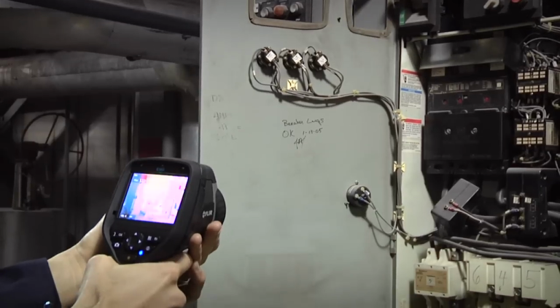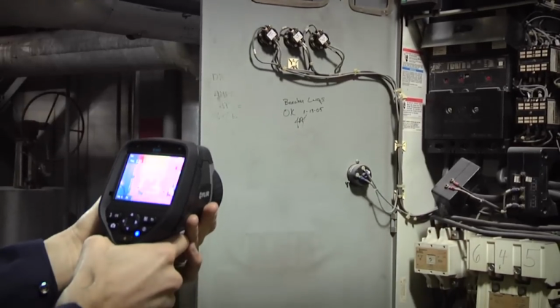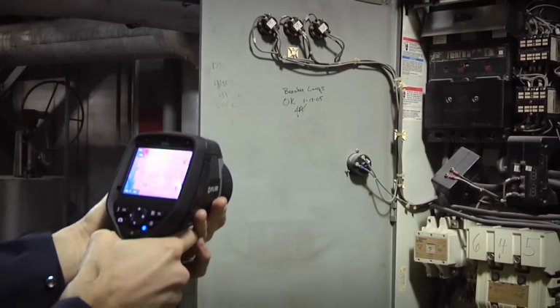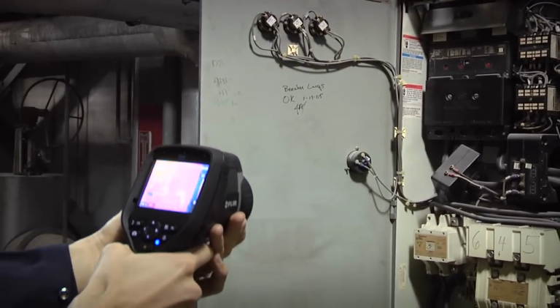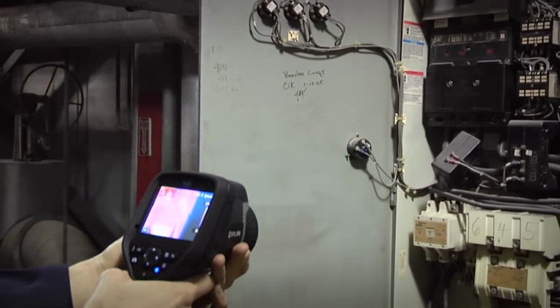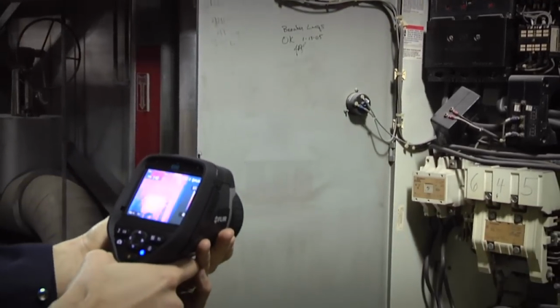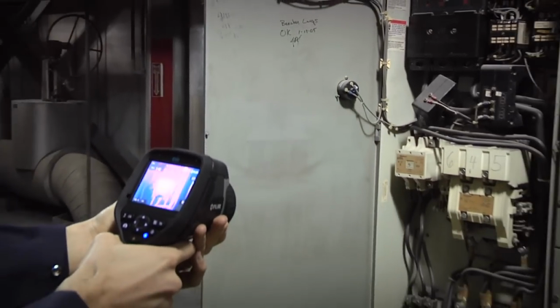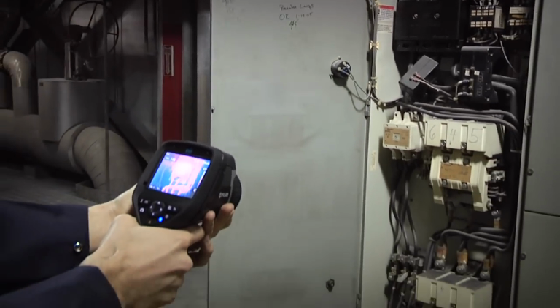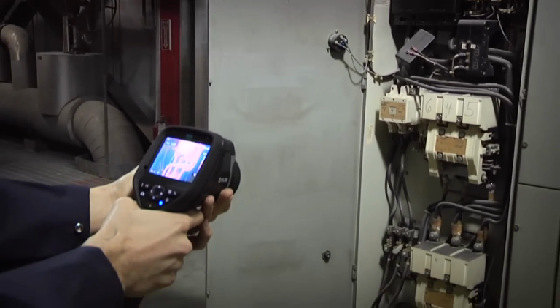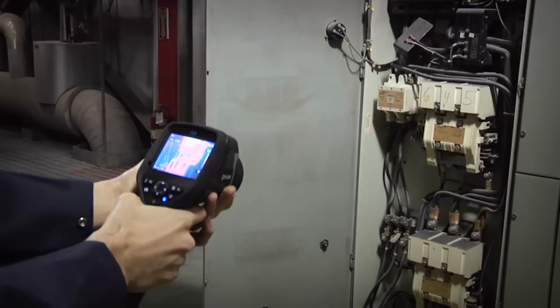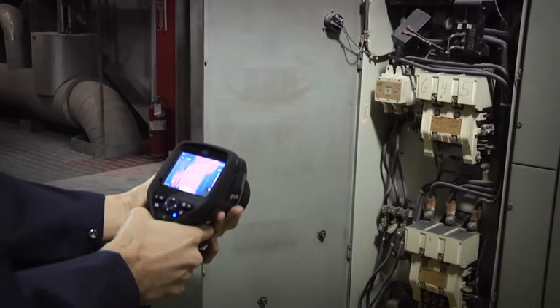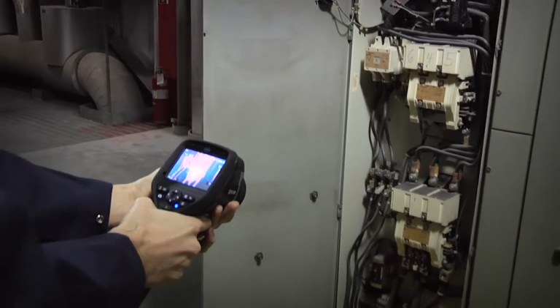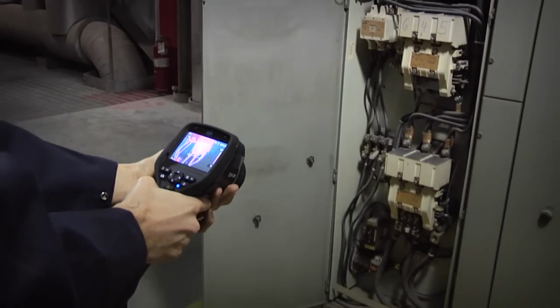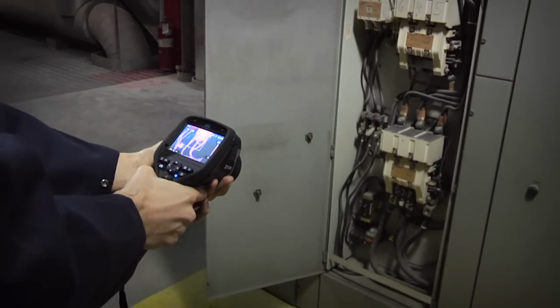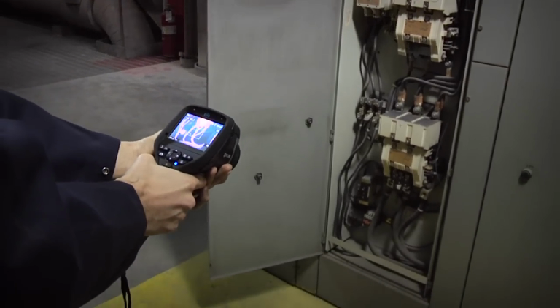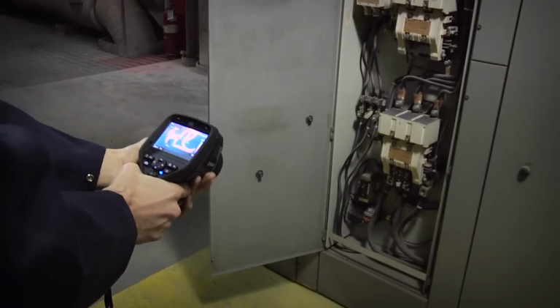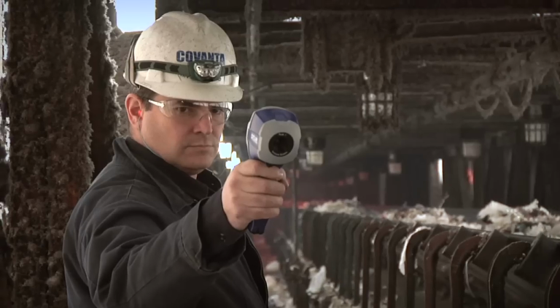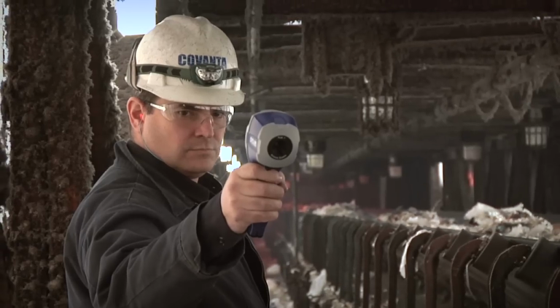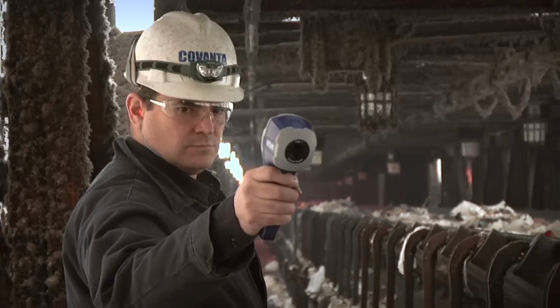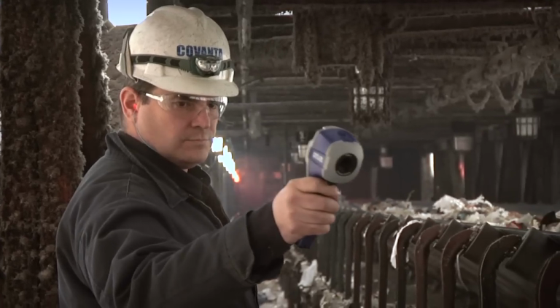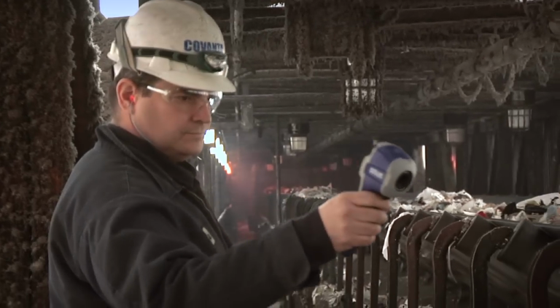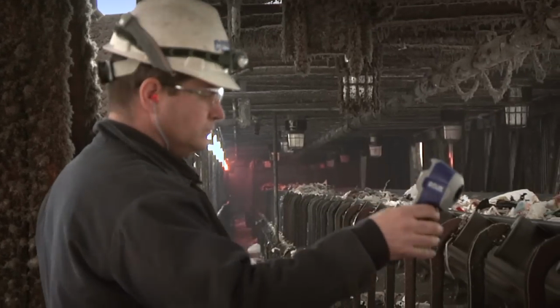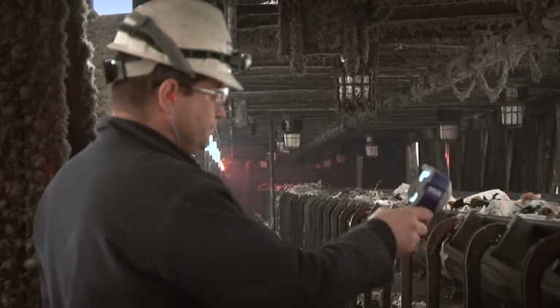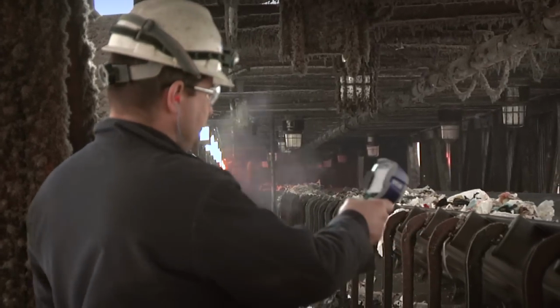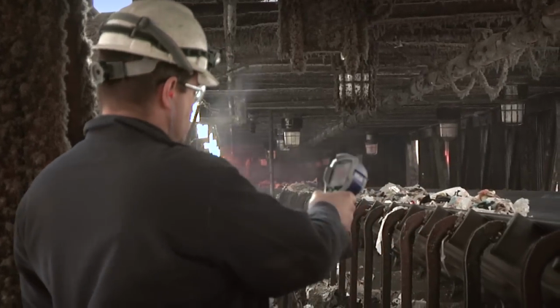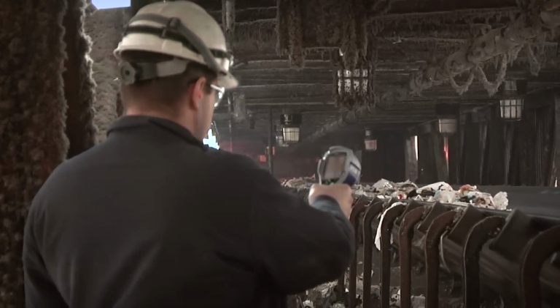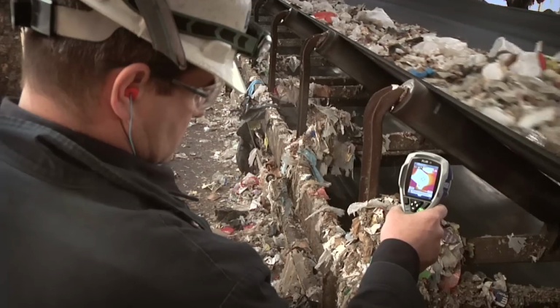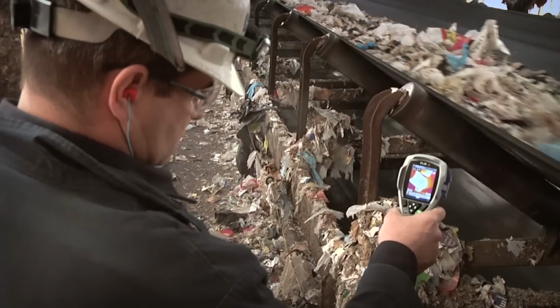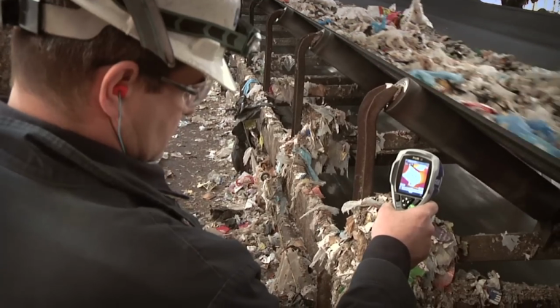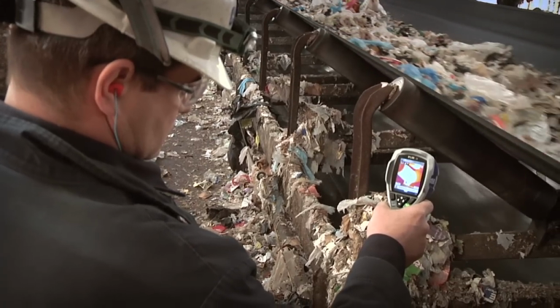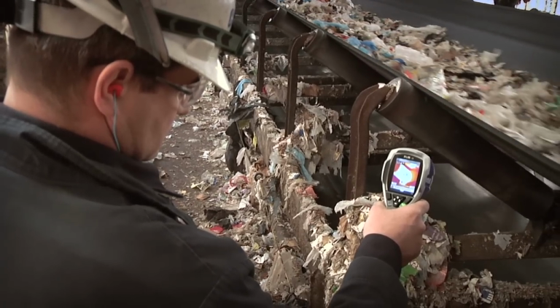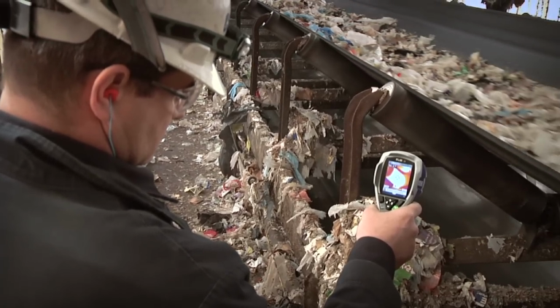A FLIR thermal imager allows you to quickly survey for overheating and malfunctioning components. Instead of getting a single temperature point, you get a full image of a wide area, and you can pinpoint the hottest point with accuracy.